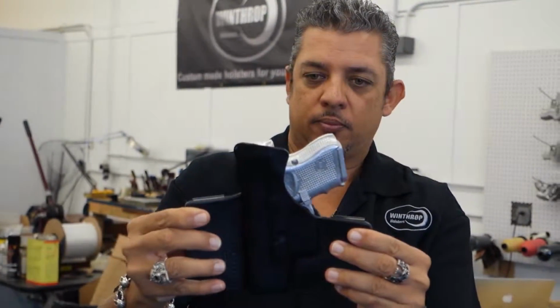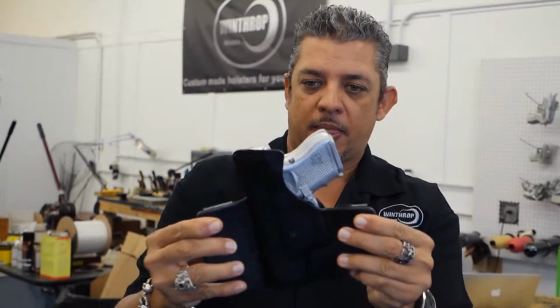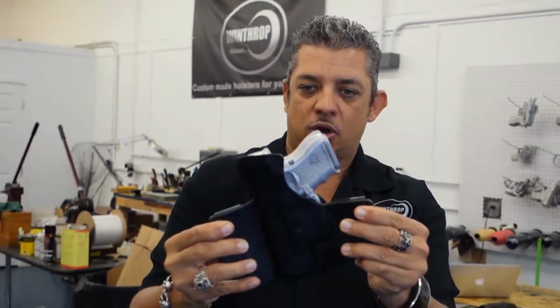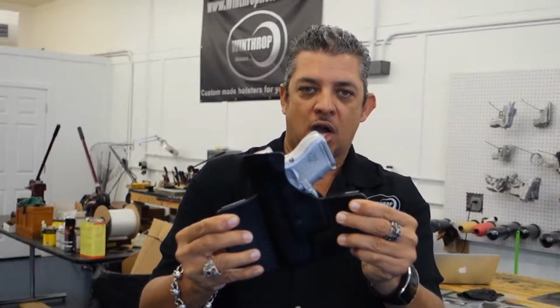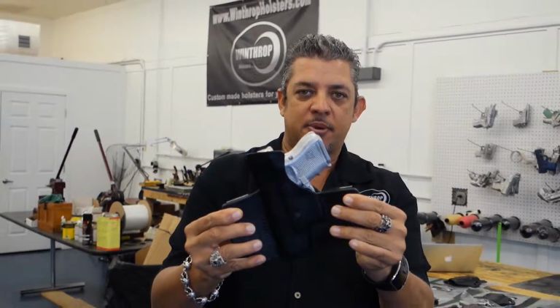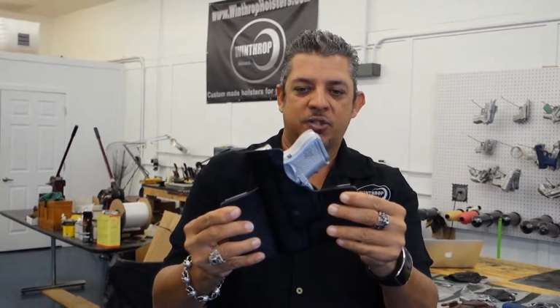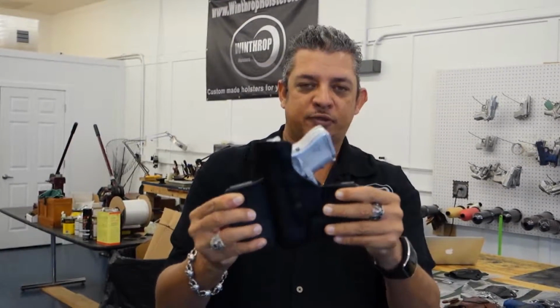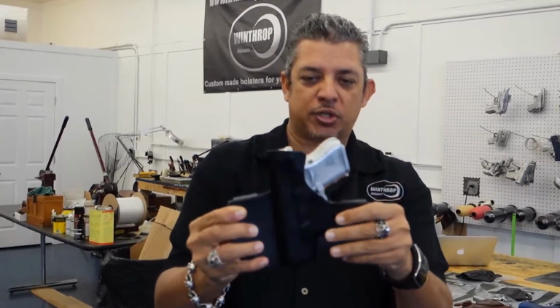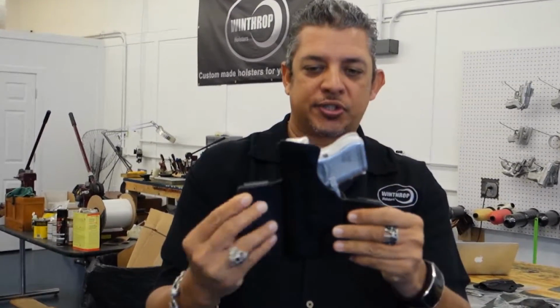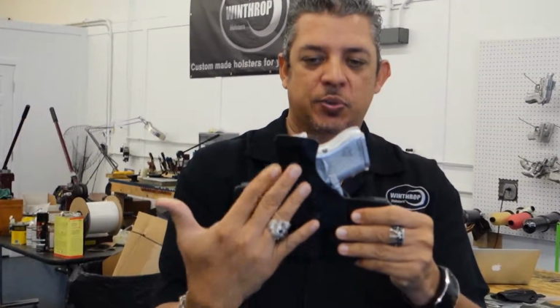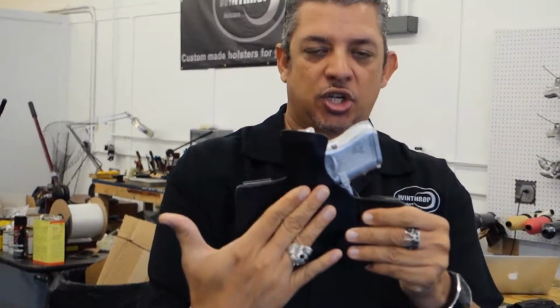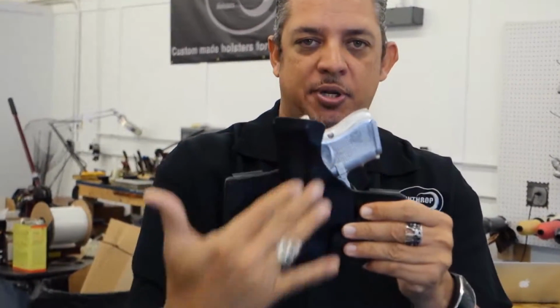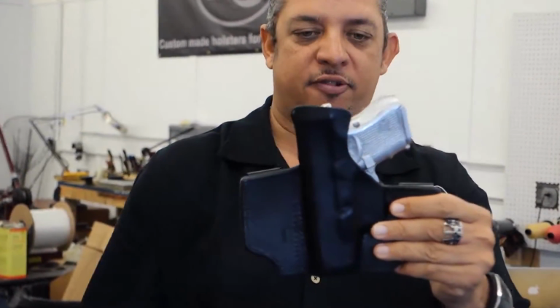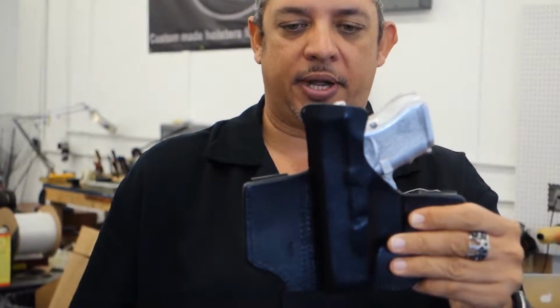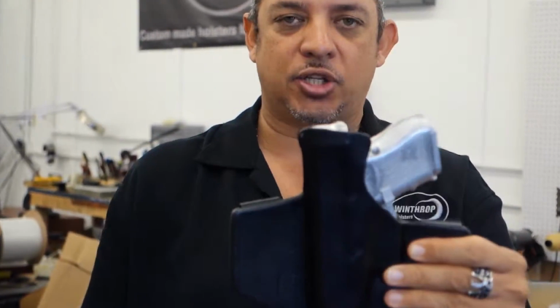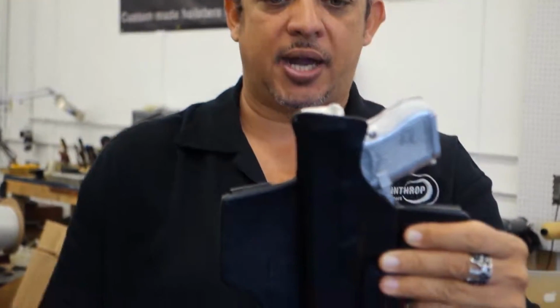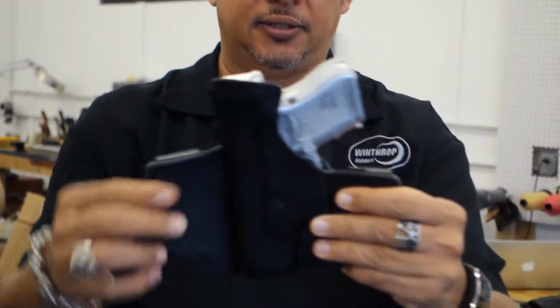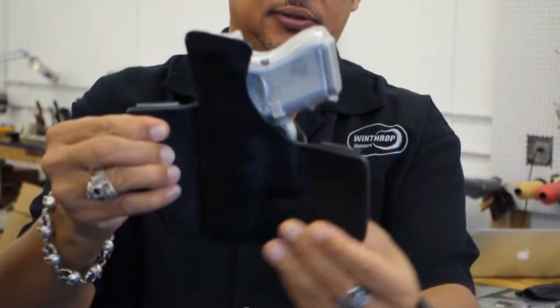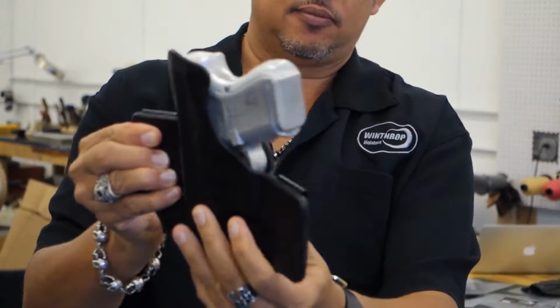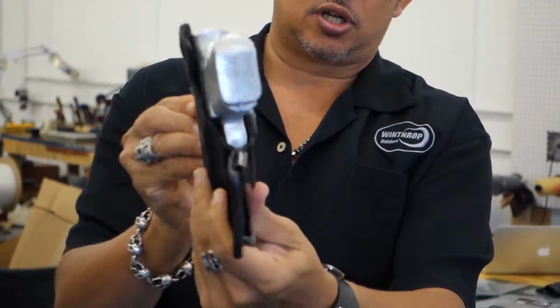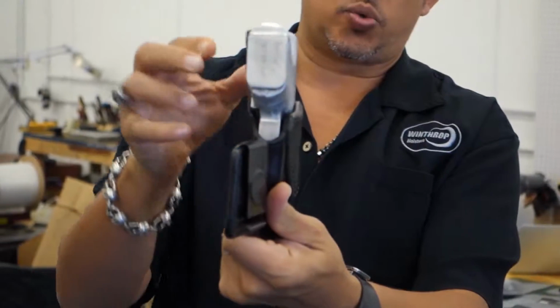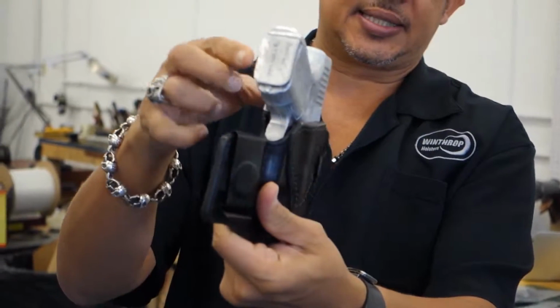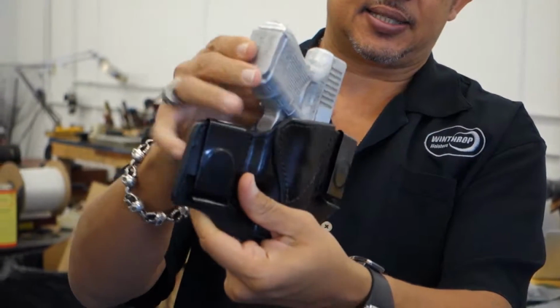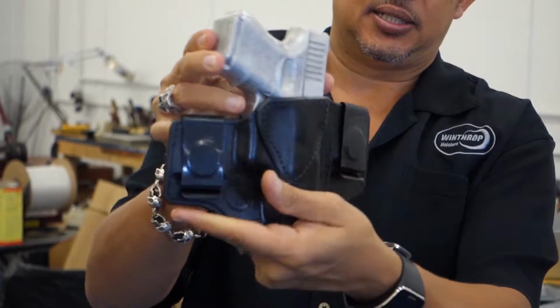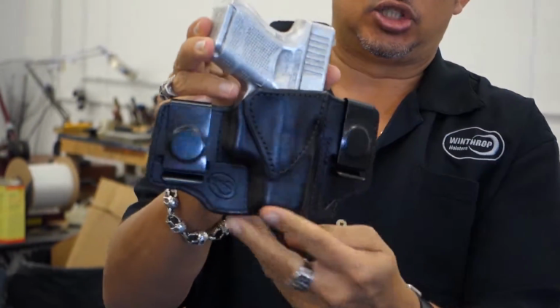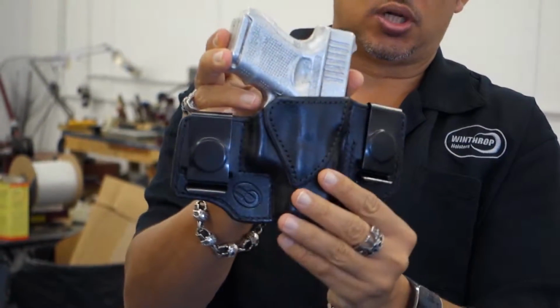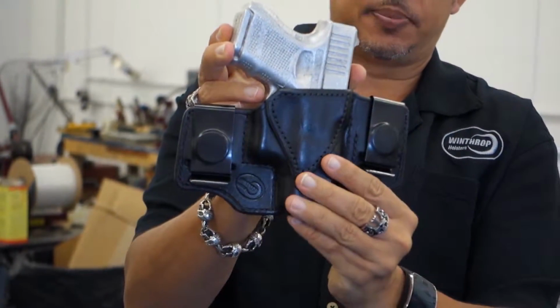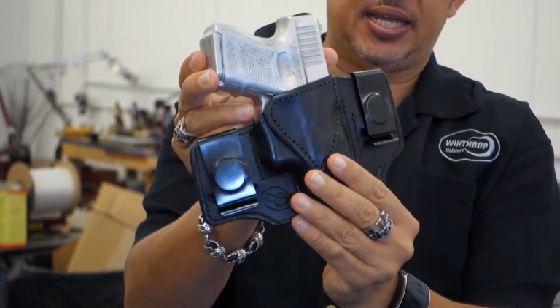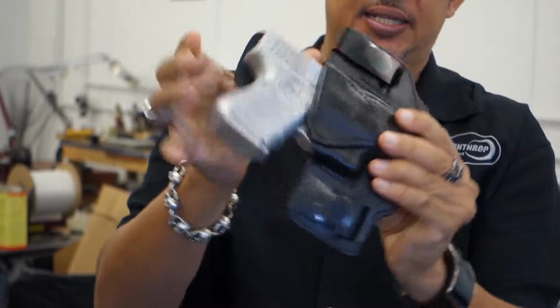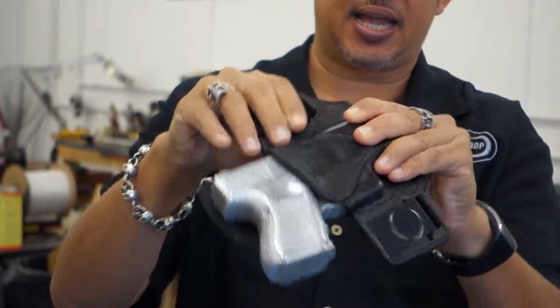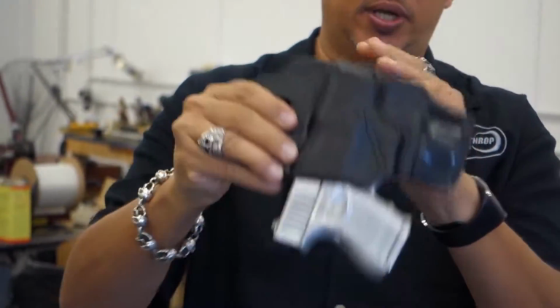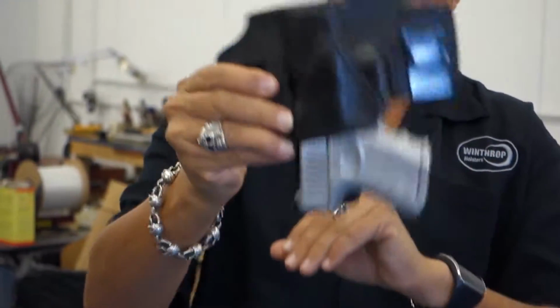On those hot summer months when you have to wear this holster, this will actually keep the gun from rubbing against your body. Glock 26 dual clips inside the waistband.